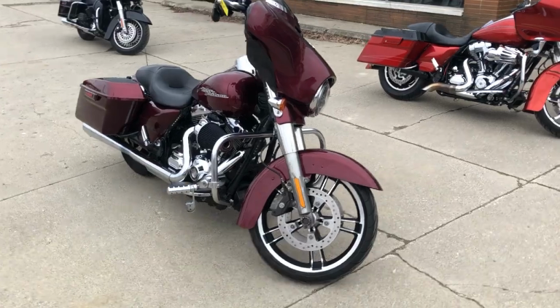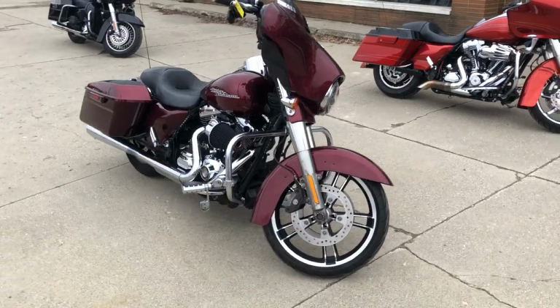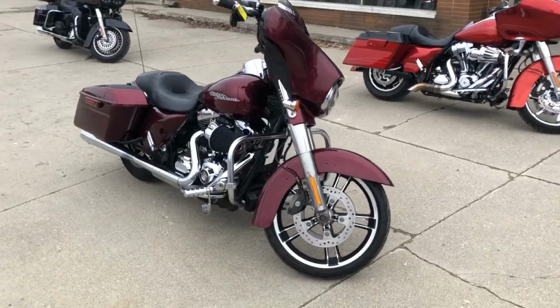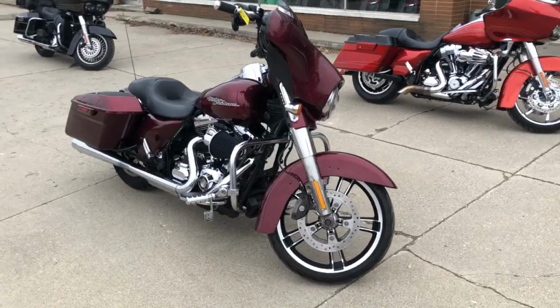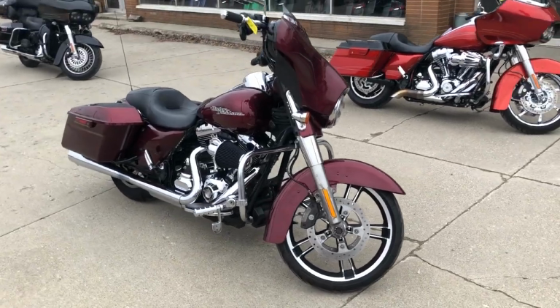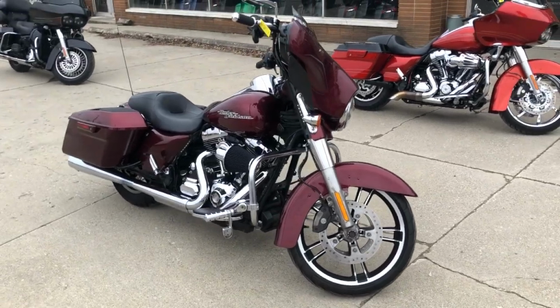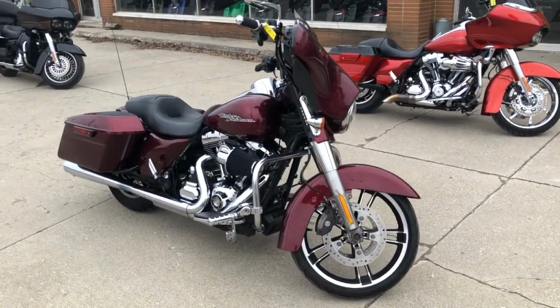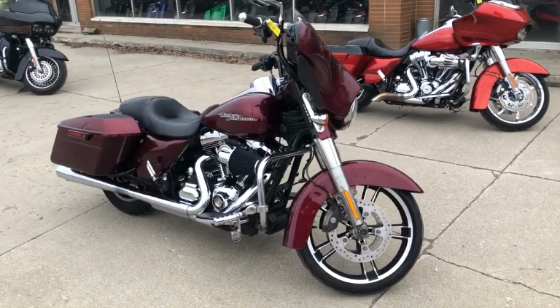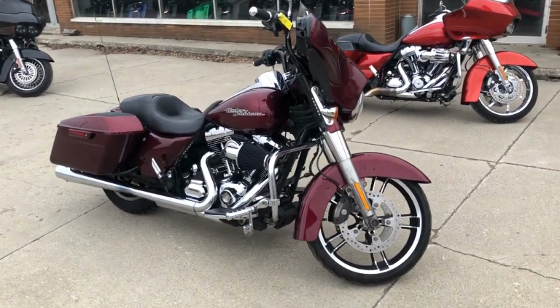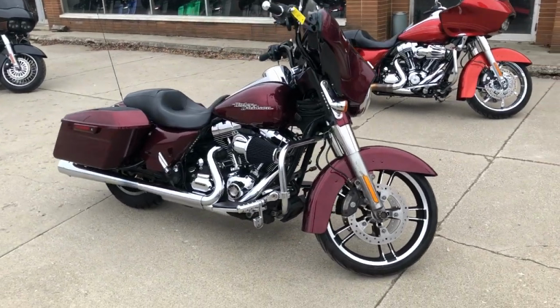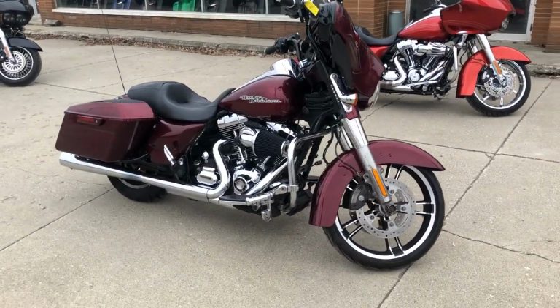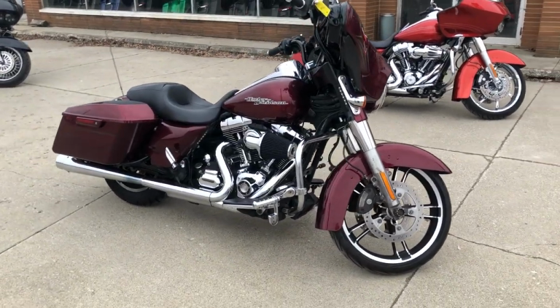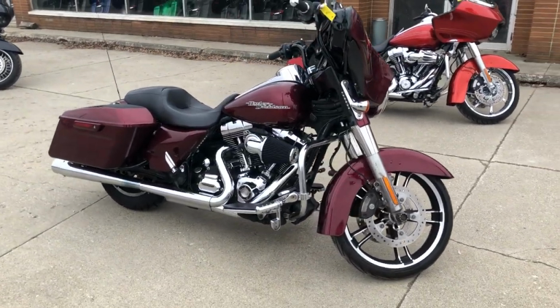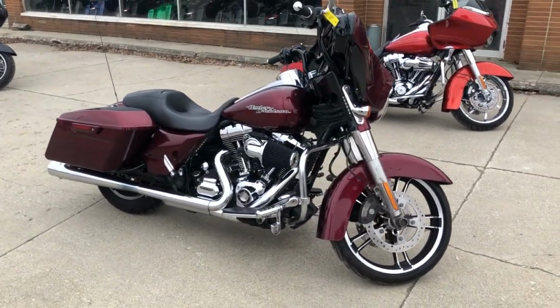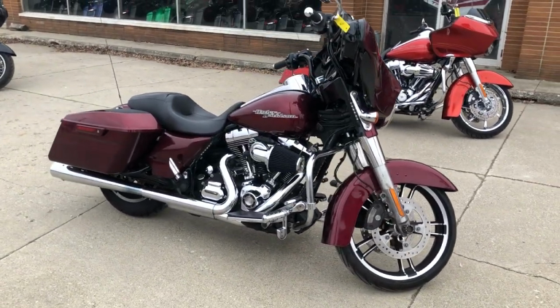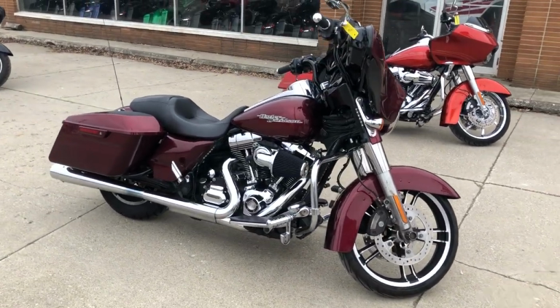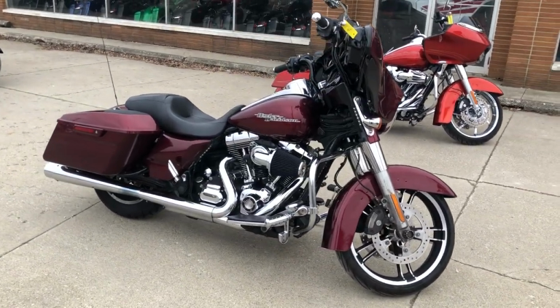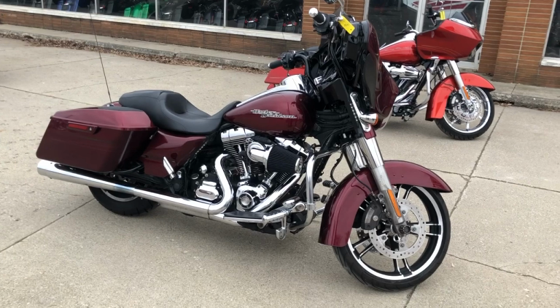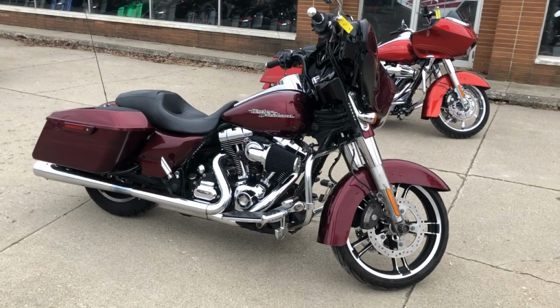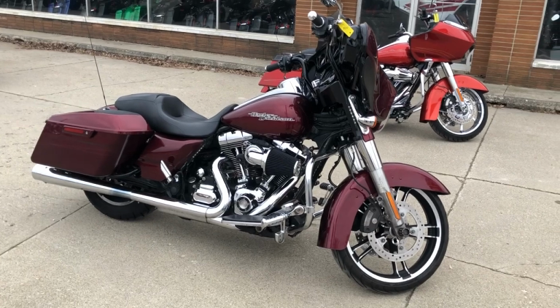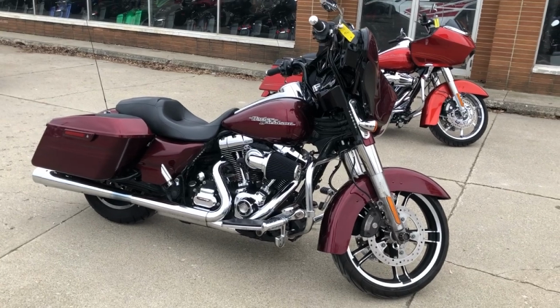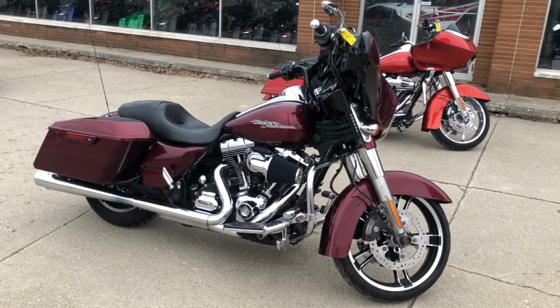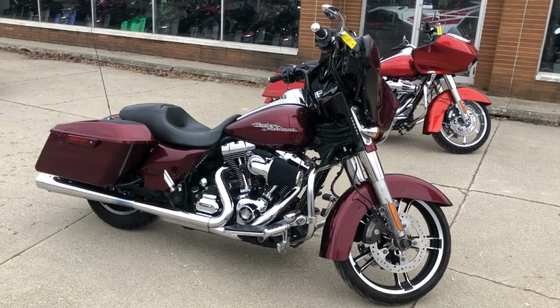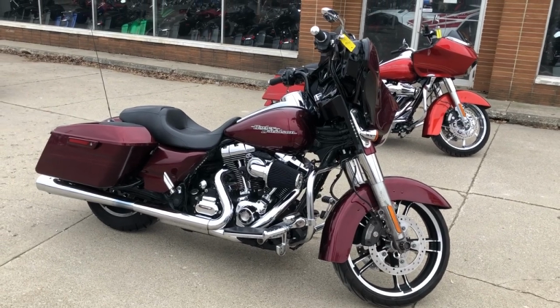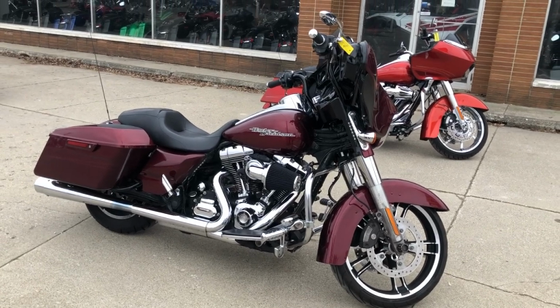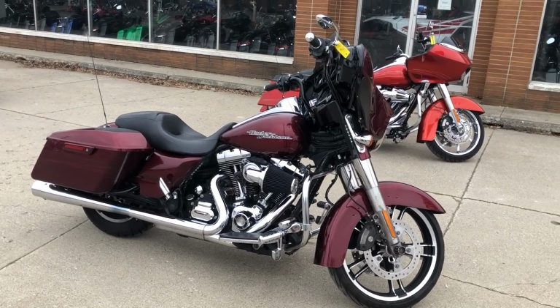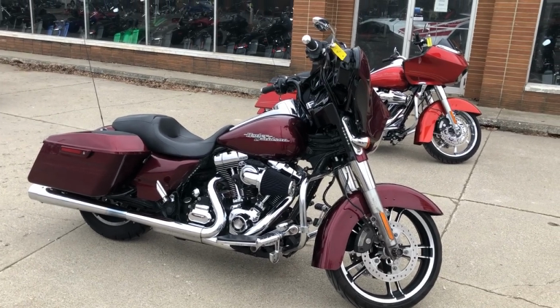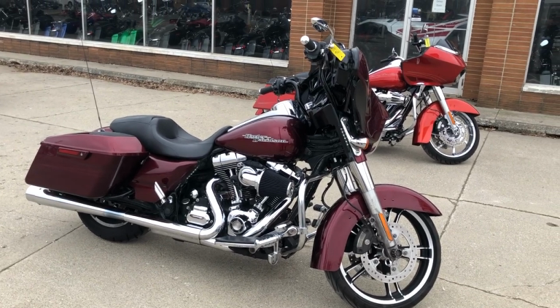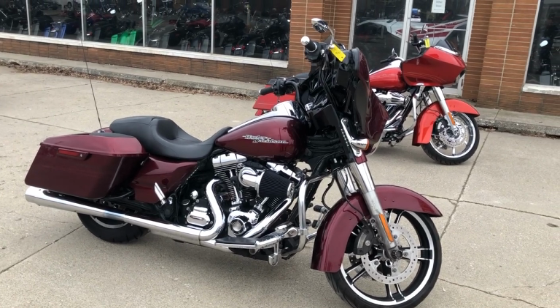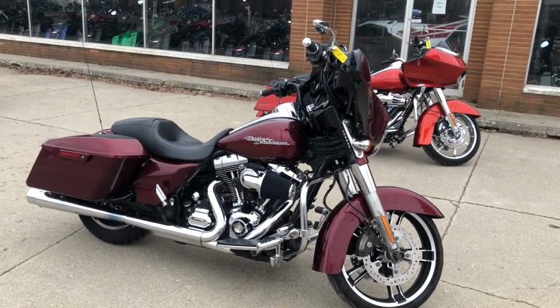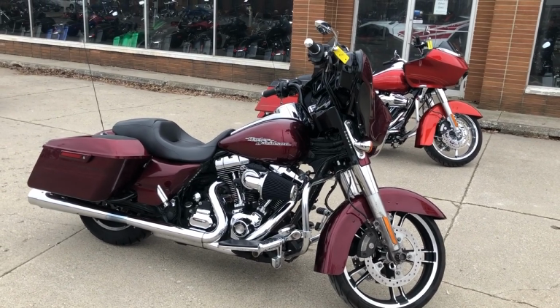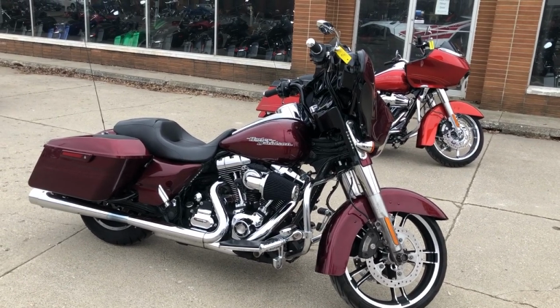Don't let the mileage scare you. This is a nice Street Glide Special. You can own it by giving us a call at 810-648-9500.